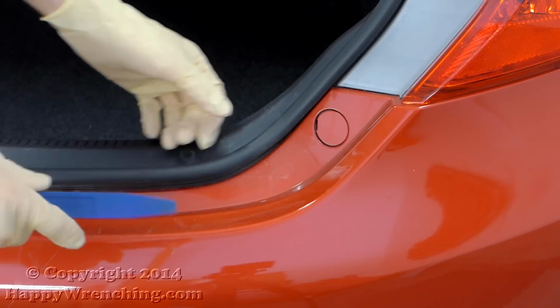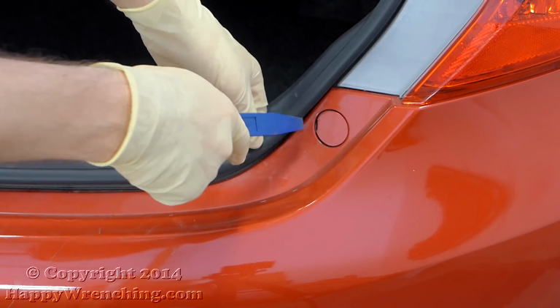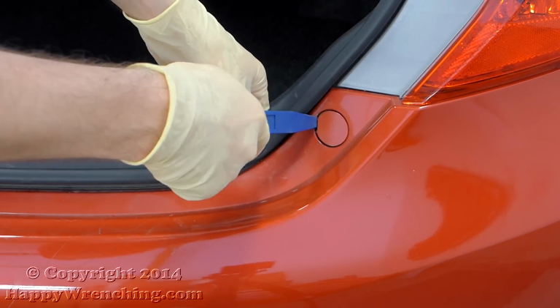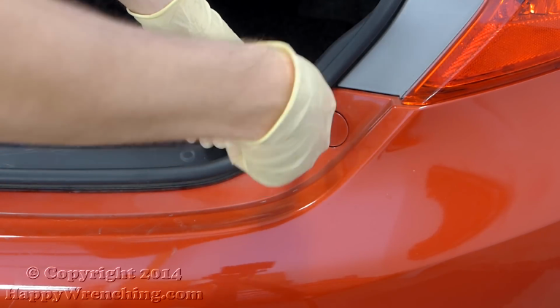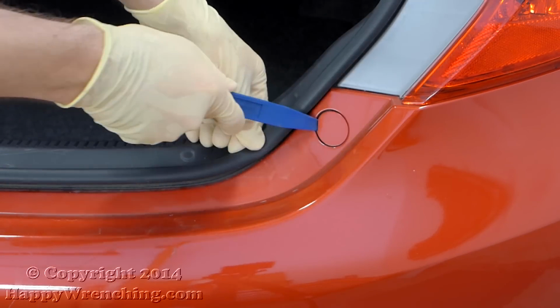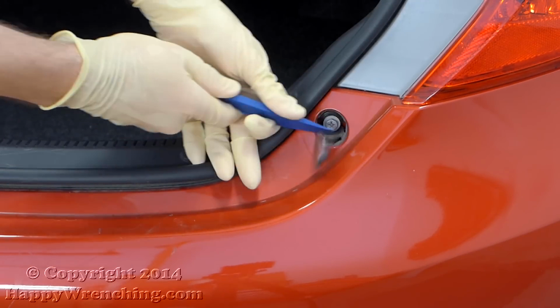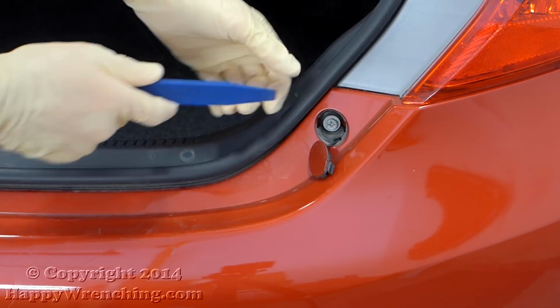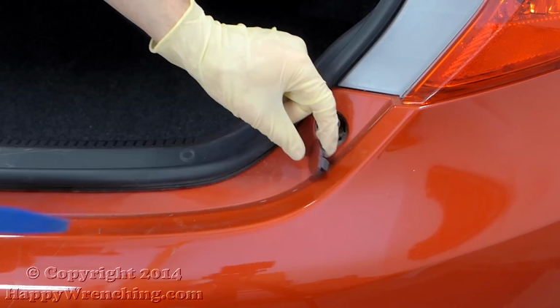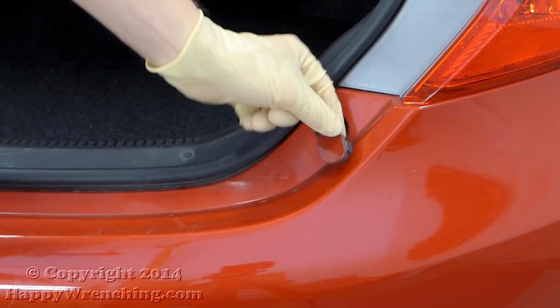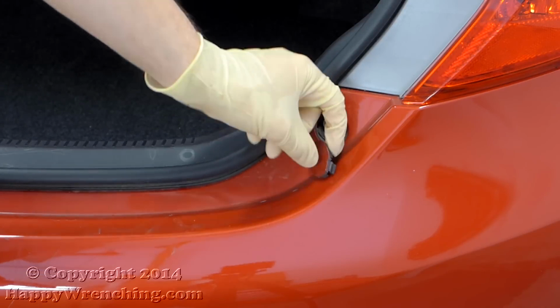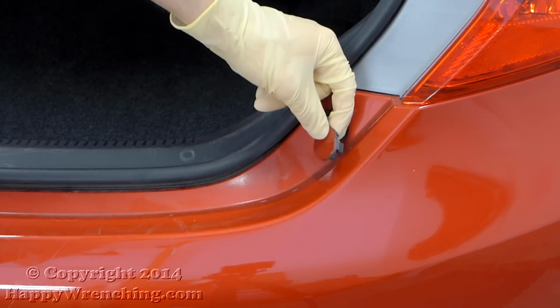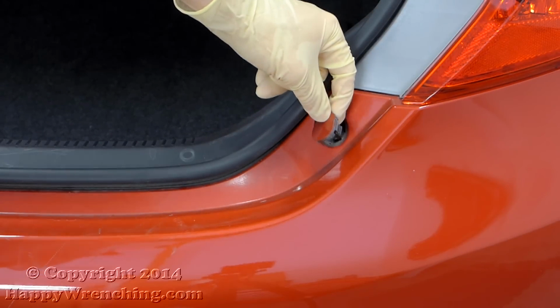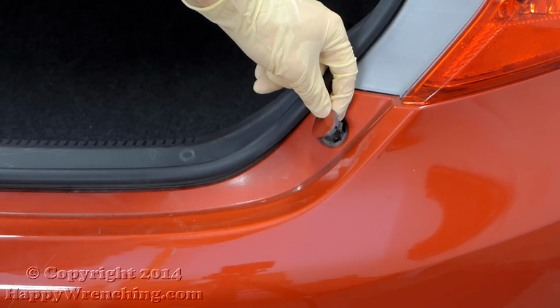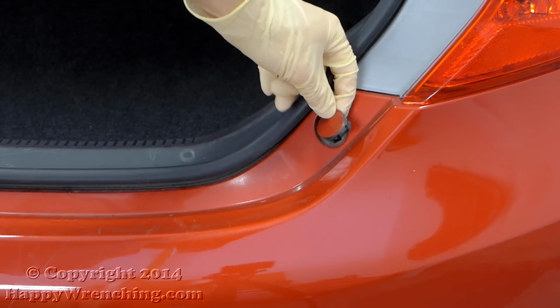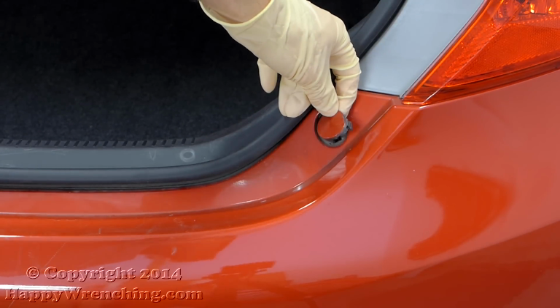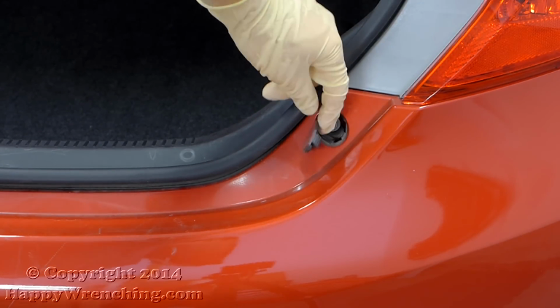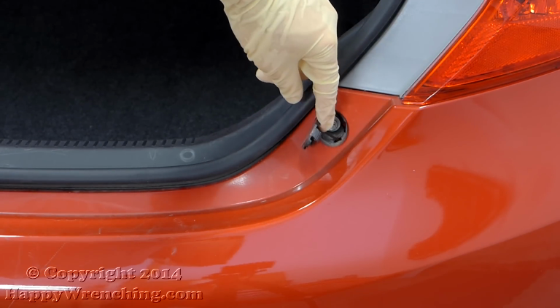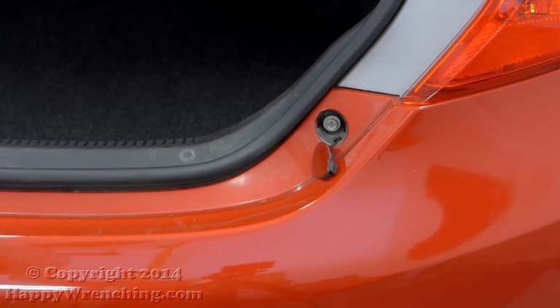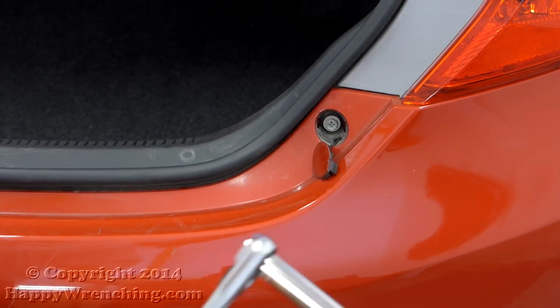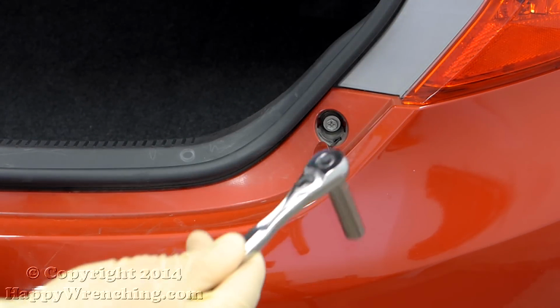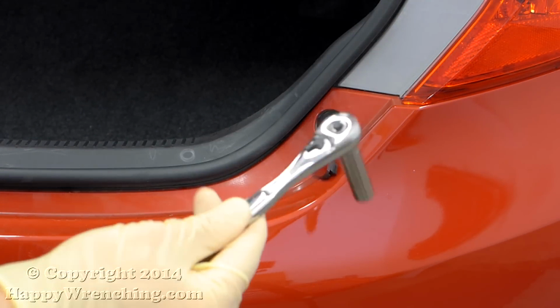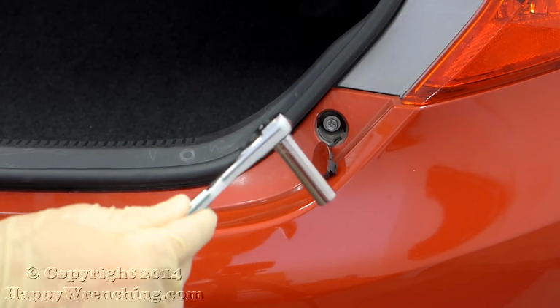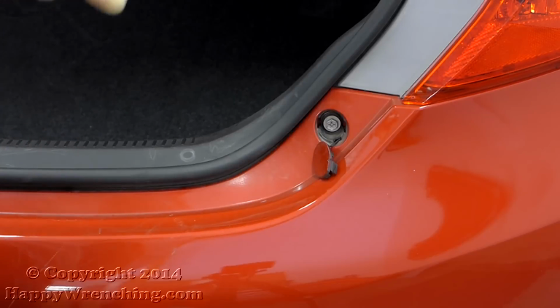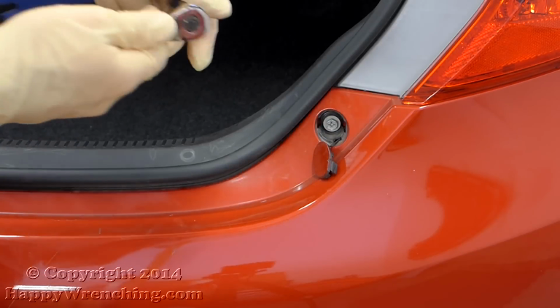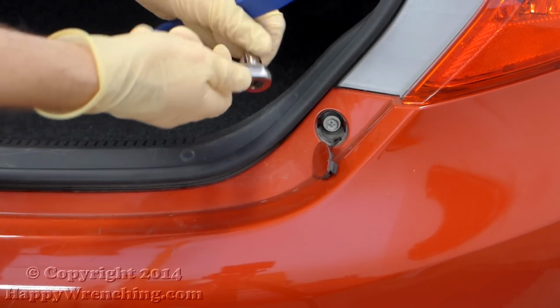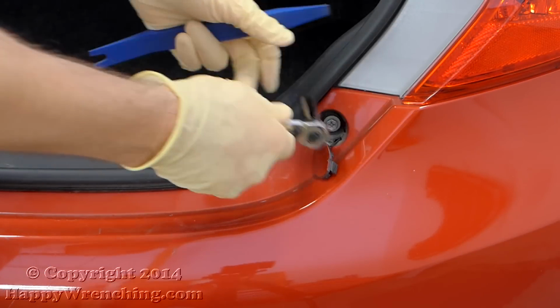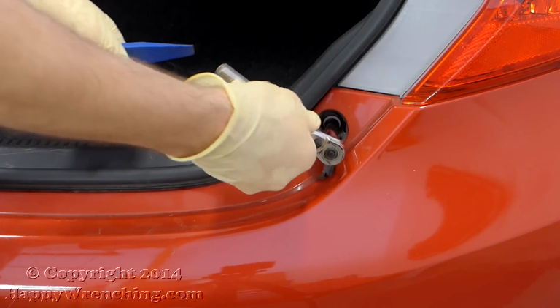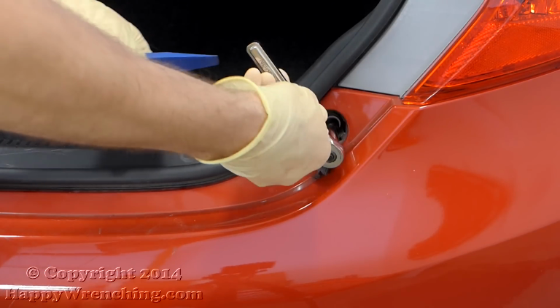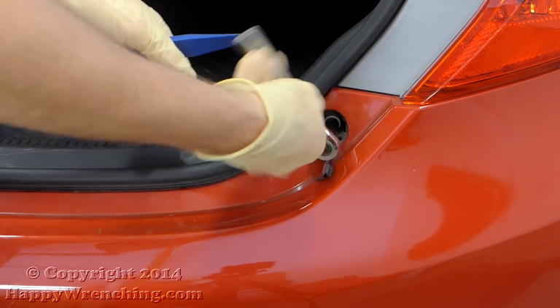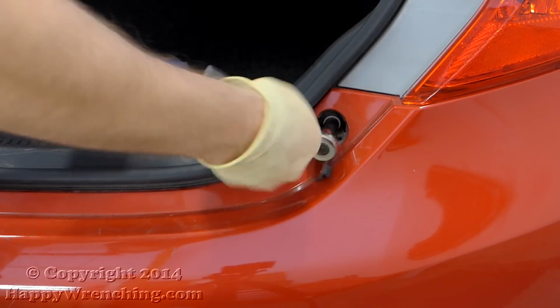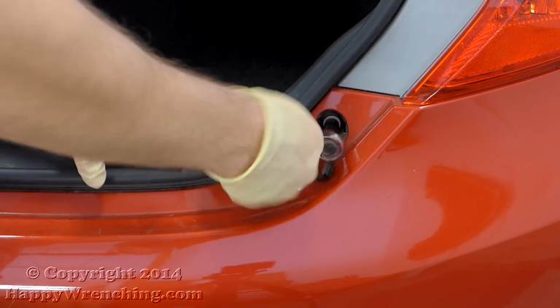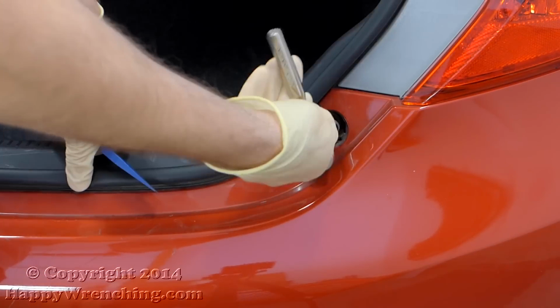When you open the trunk, you'll see these two access plugs. Go ahead and use a flathead screwdriver, or in my case I'm going to use a plastic tool to pop the cover open. And then inside you'll find a 10mm screw that you need to remove.